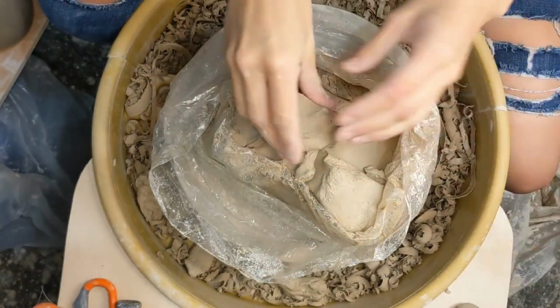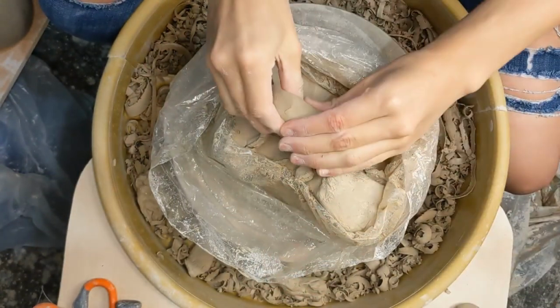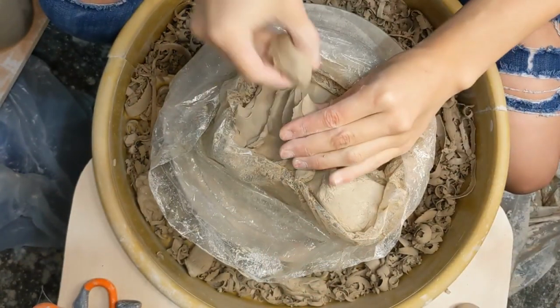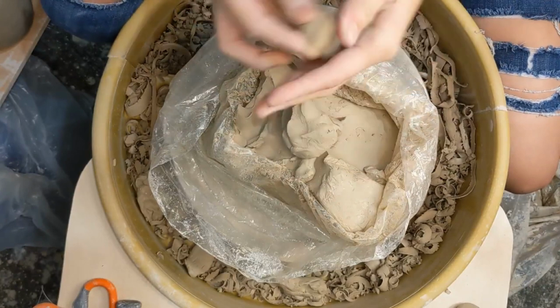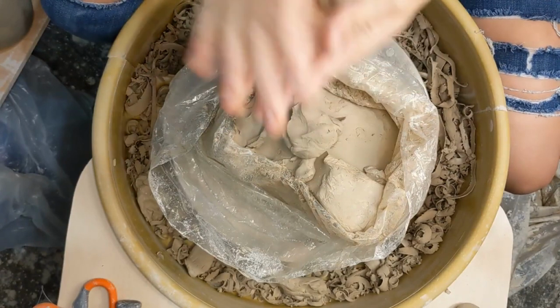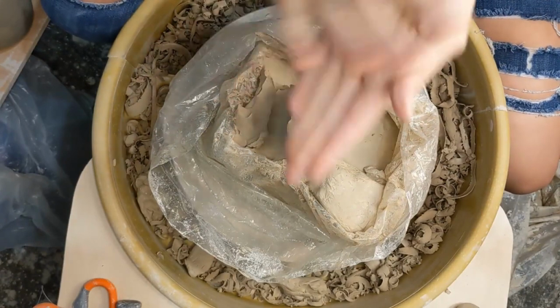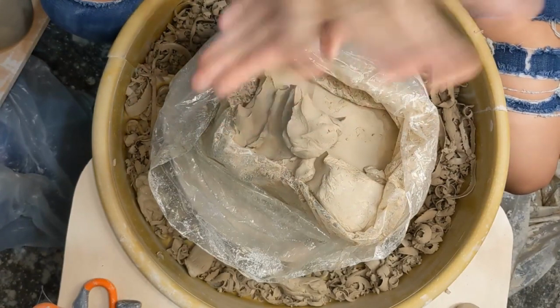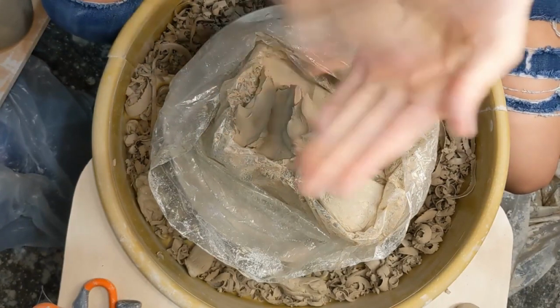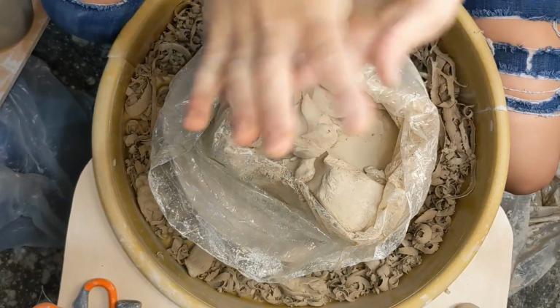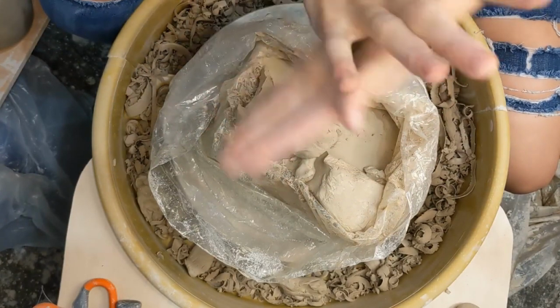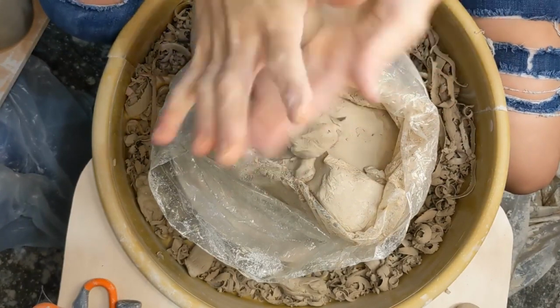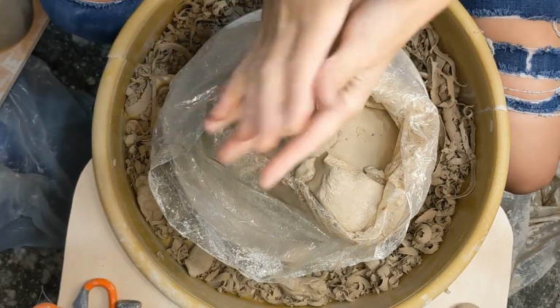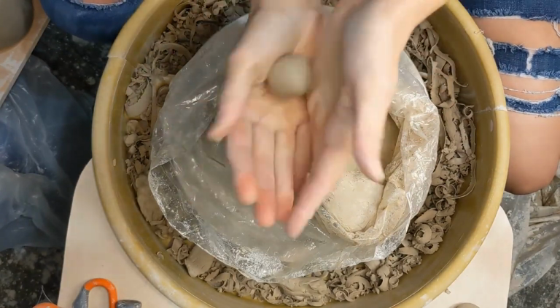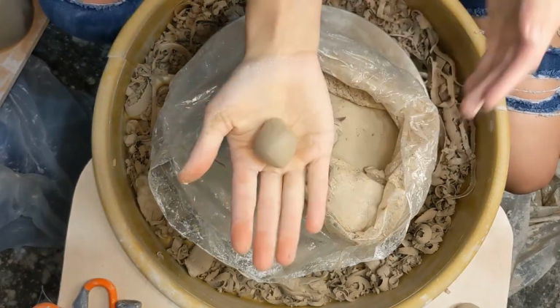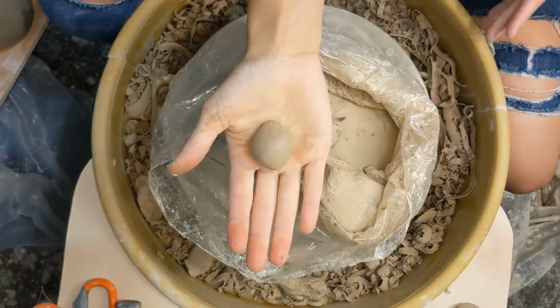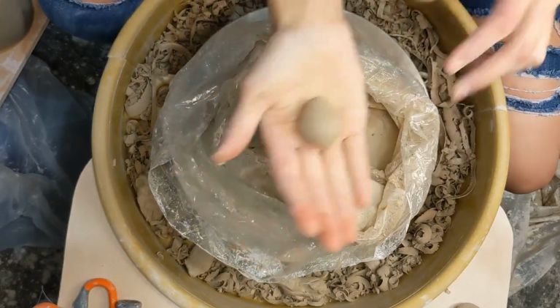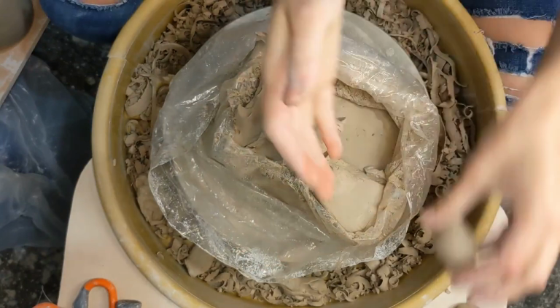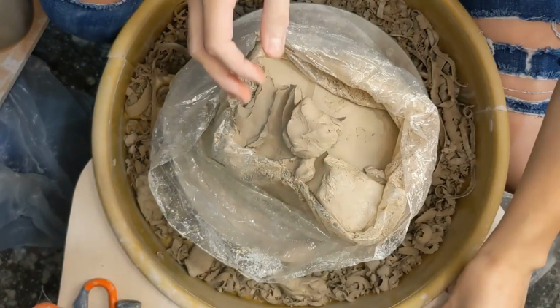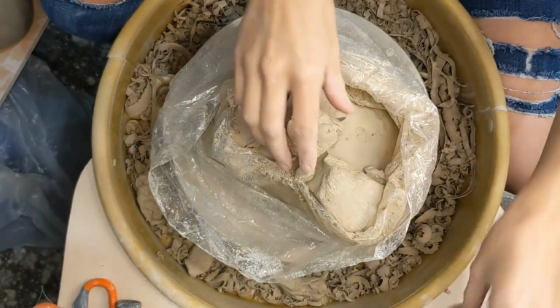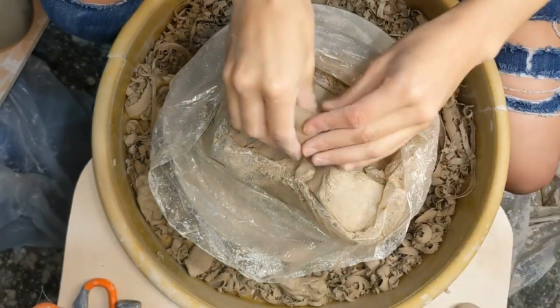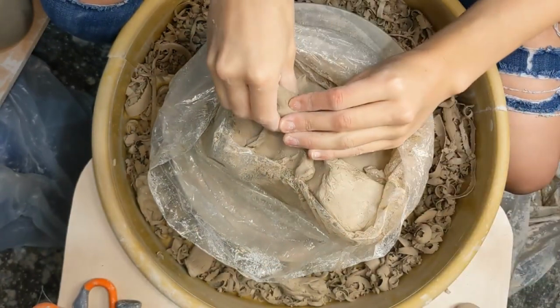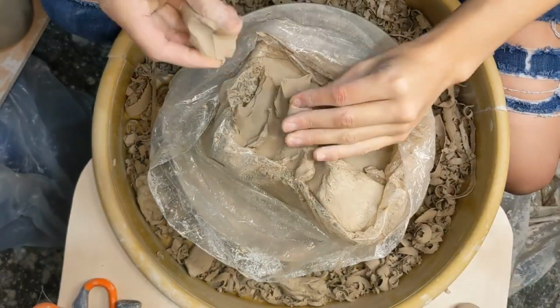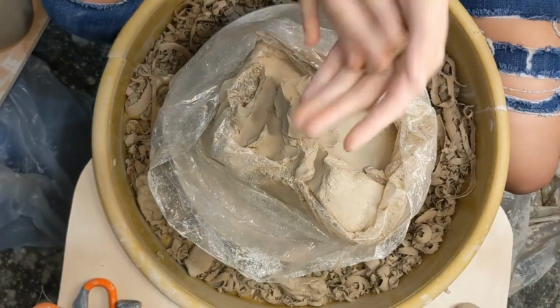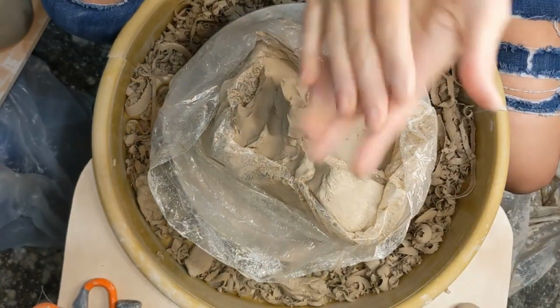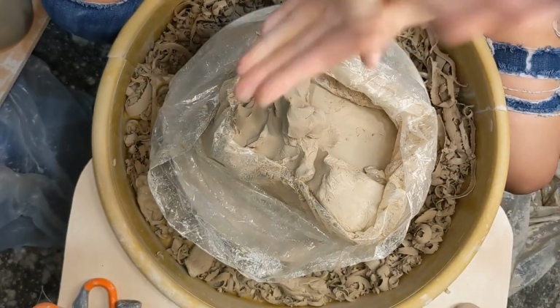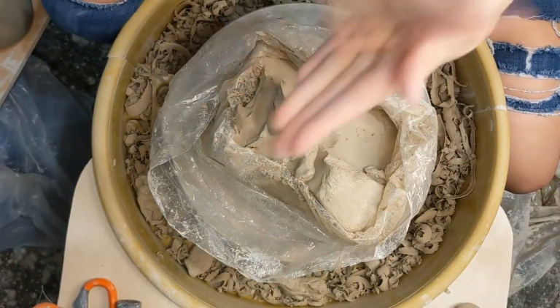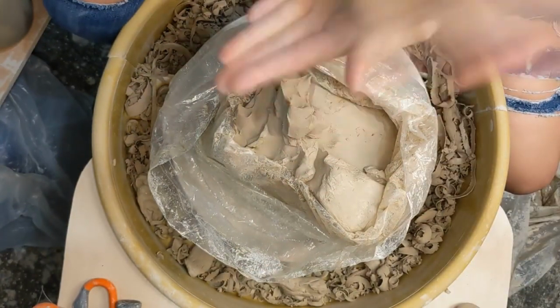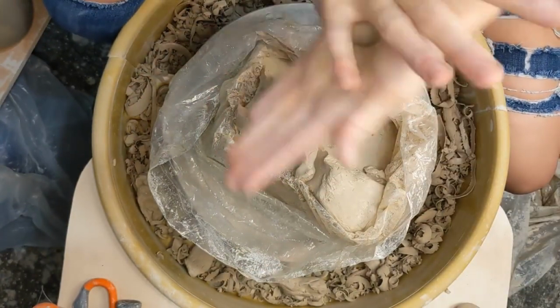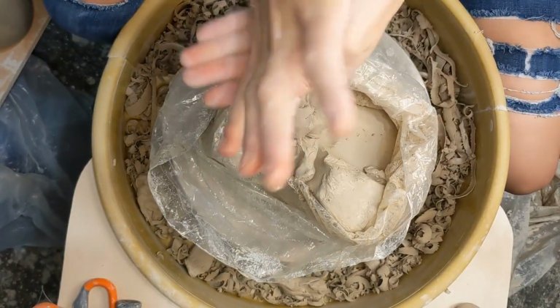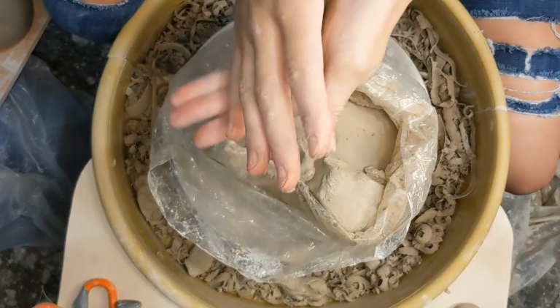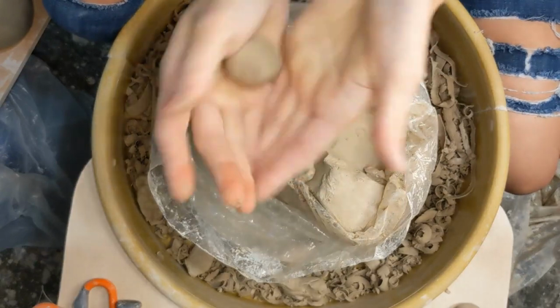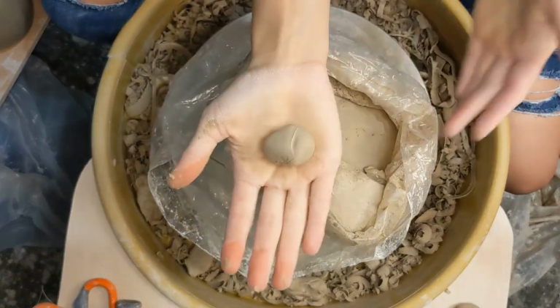So first I am rolling out some balls. These are about the size of a ping pong ball and we're going to be using these in just a second to attach the mug to the wheel head.